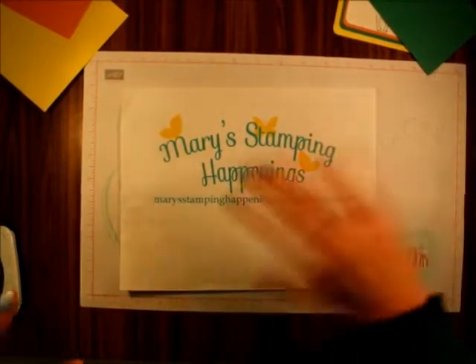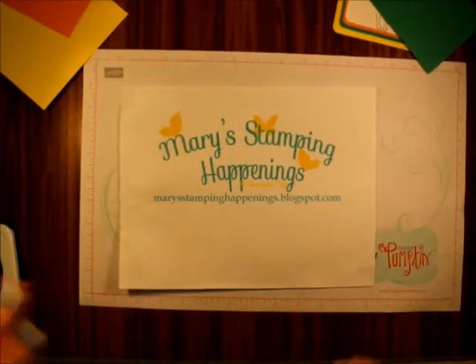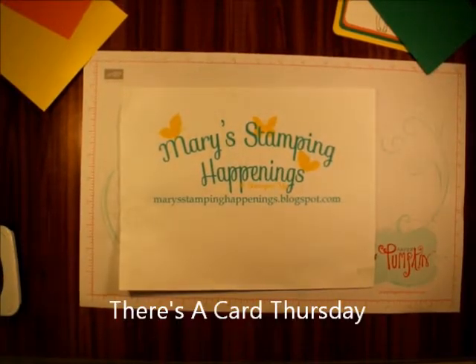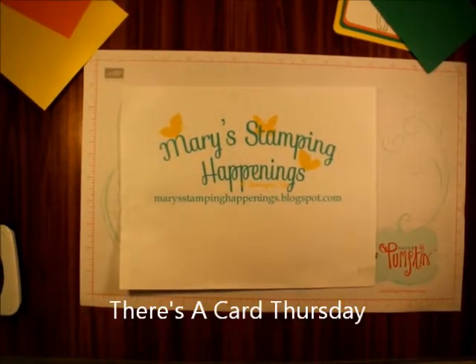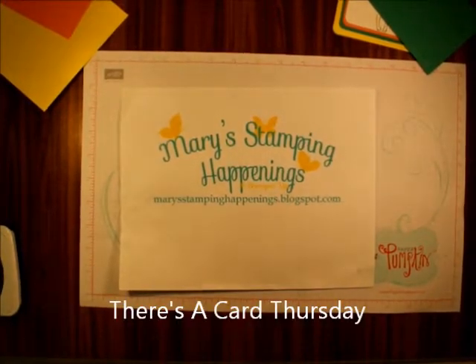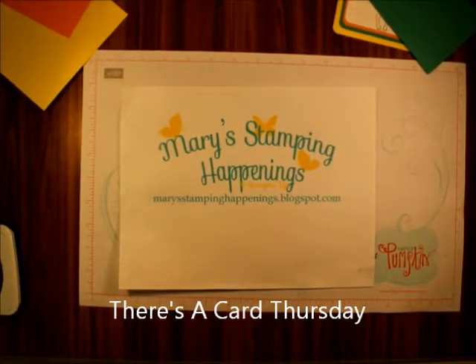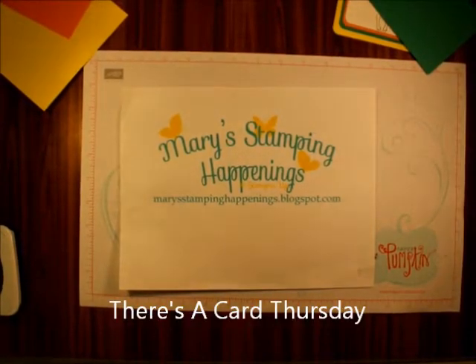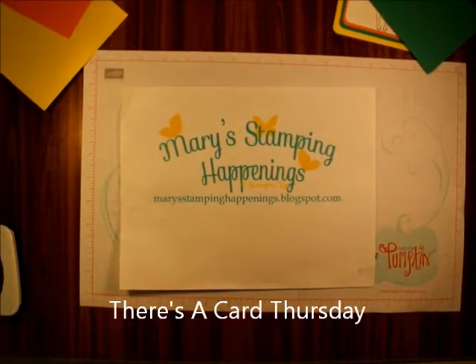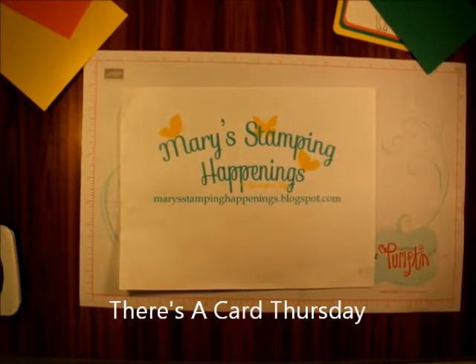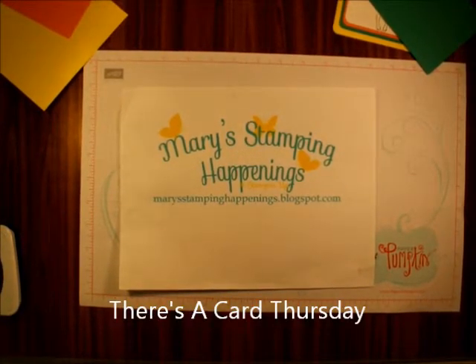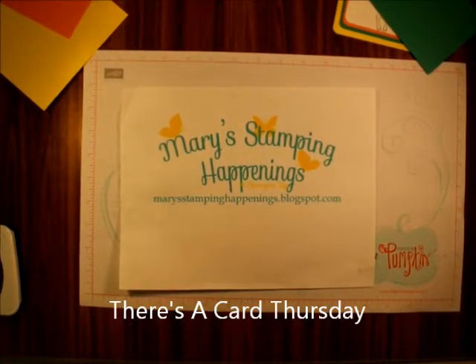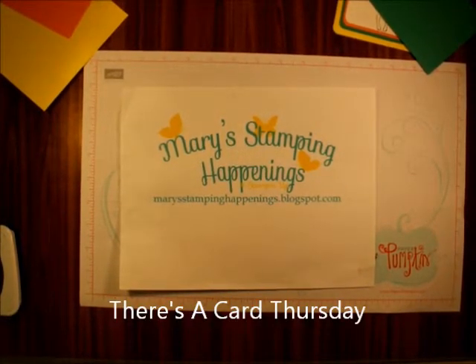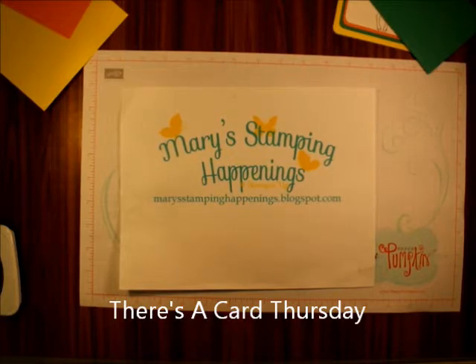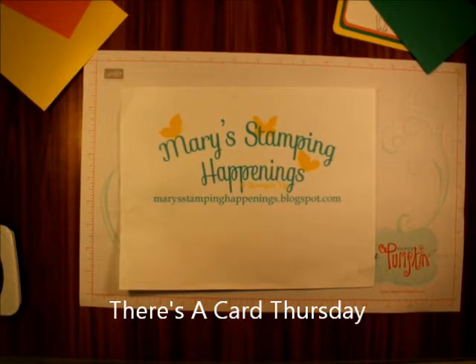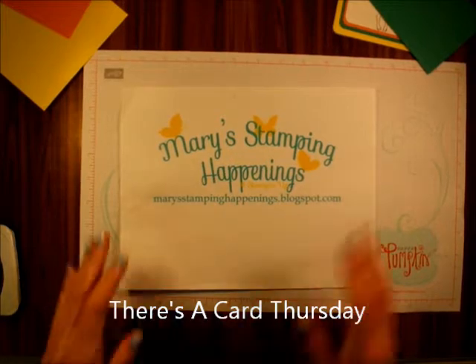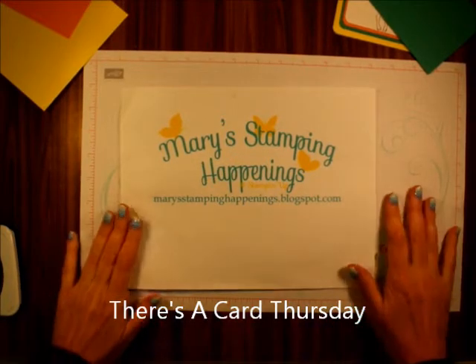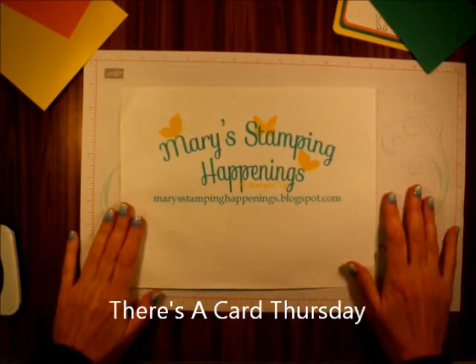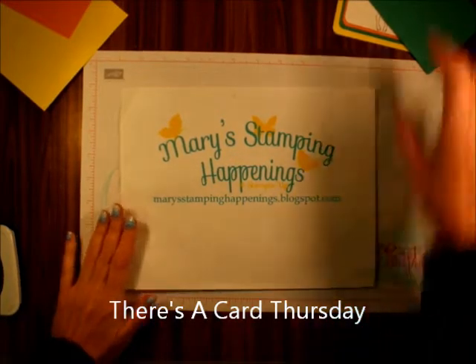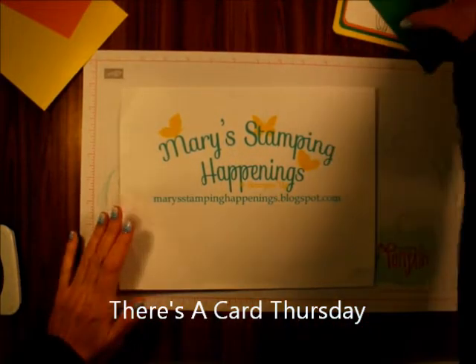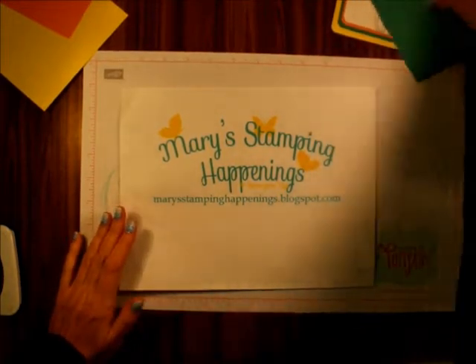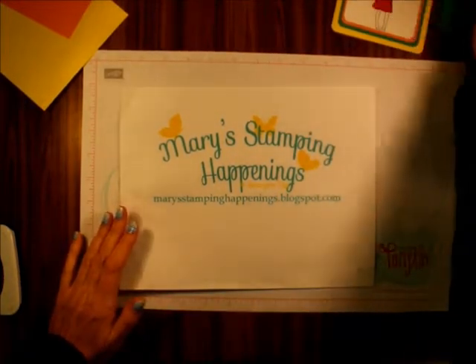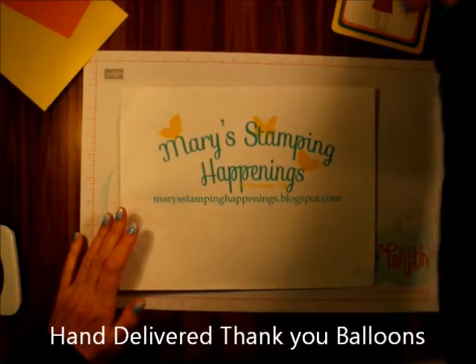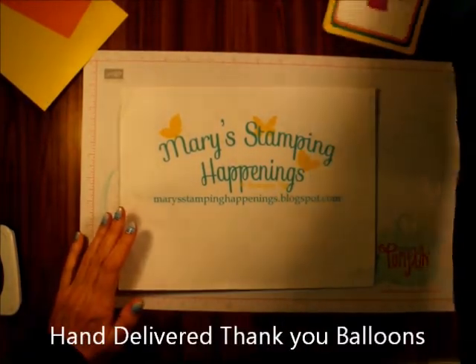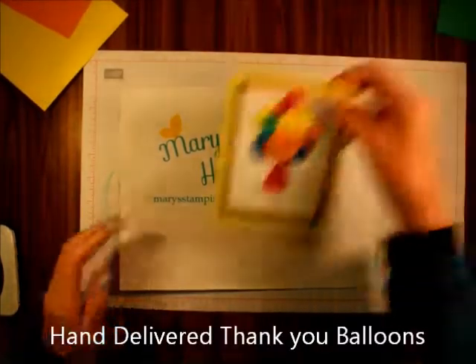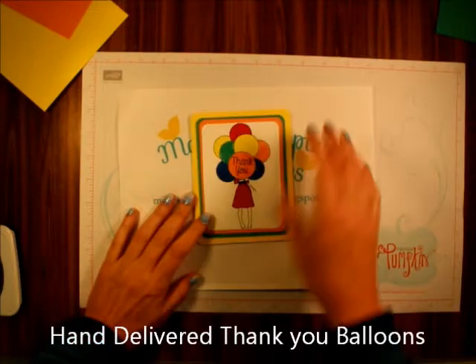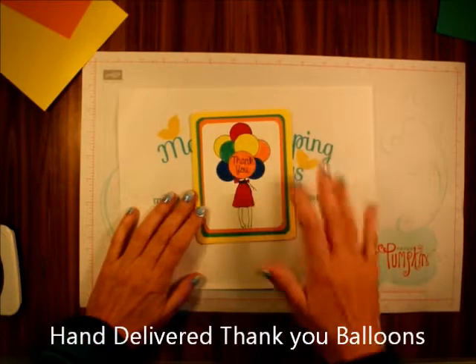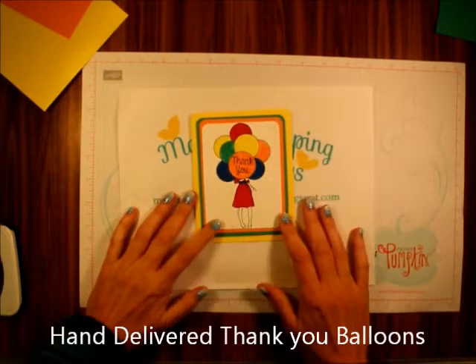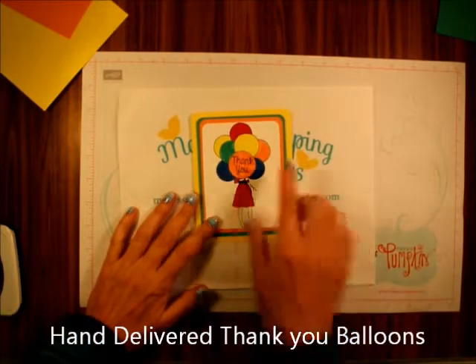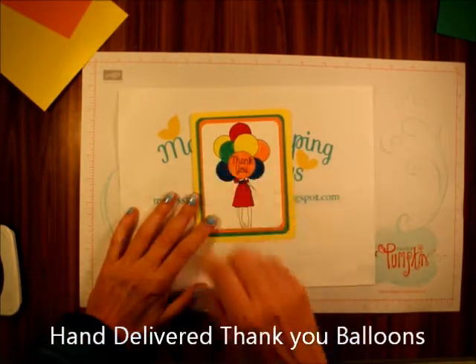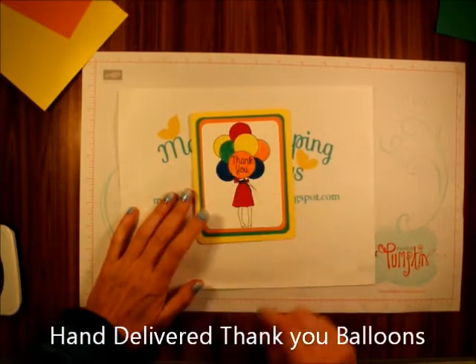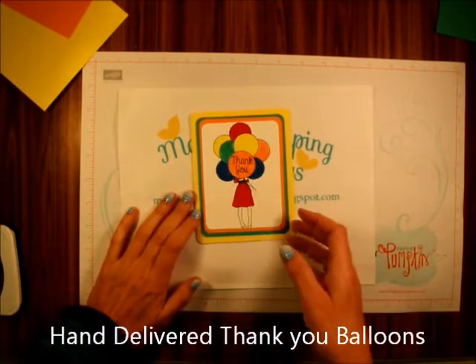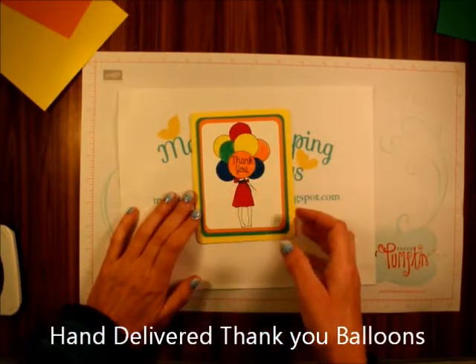Hi everybody, this is Mary from Mary's Stamping Happenings and today is There's a Card Thursday, and I want to show you some of the new in colors and a new stamp set.